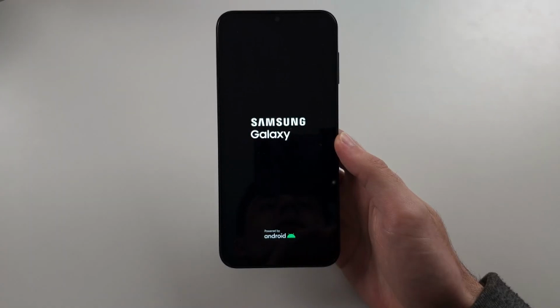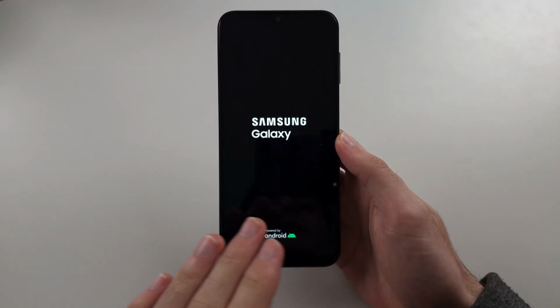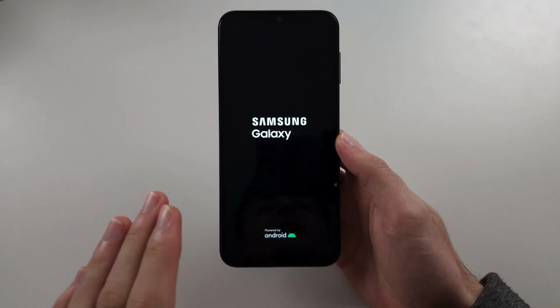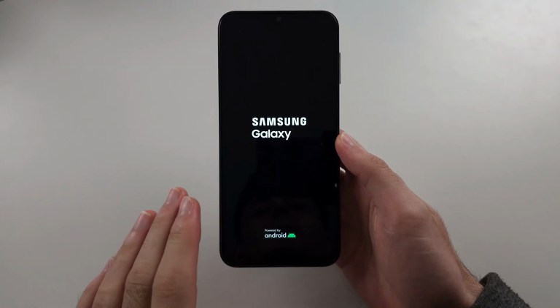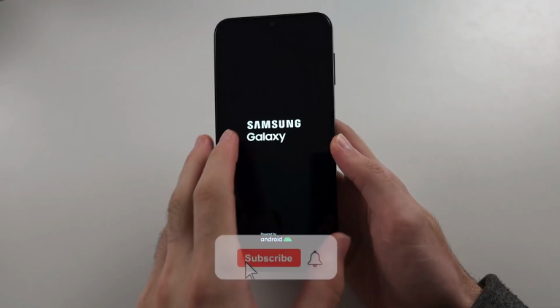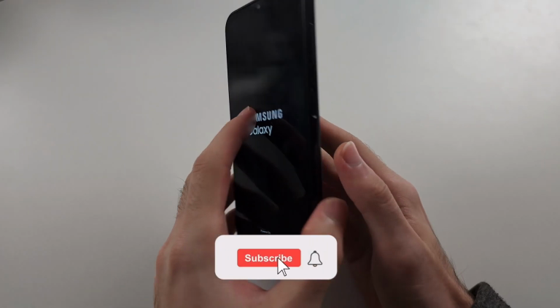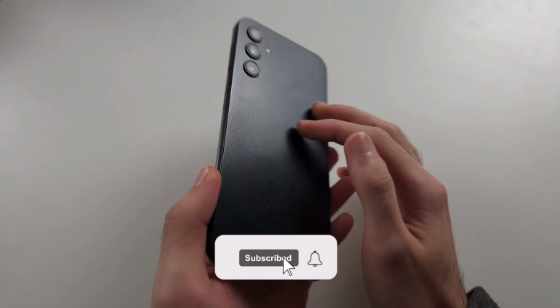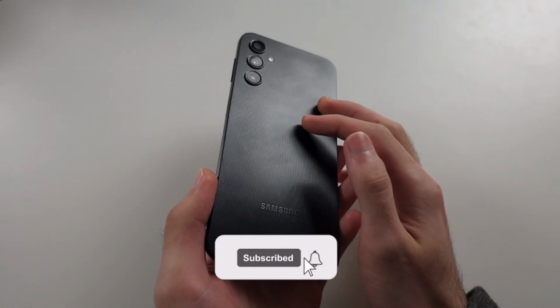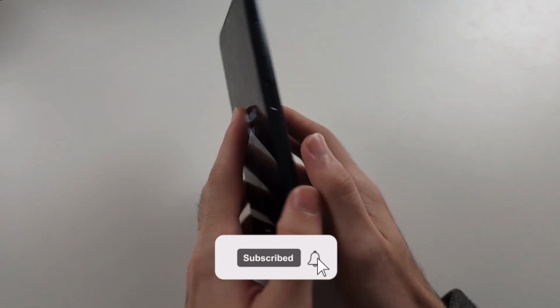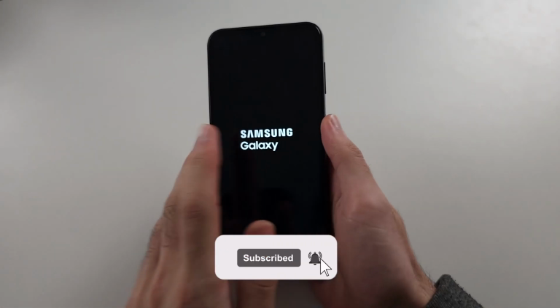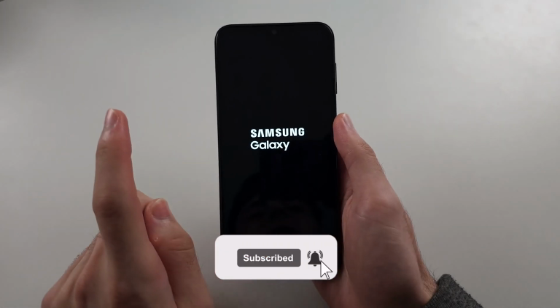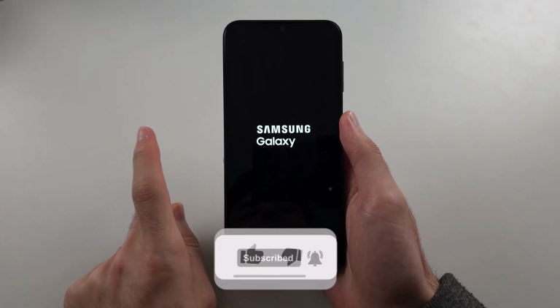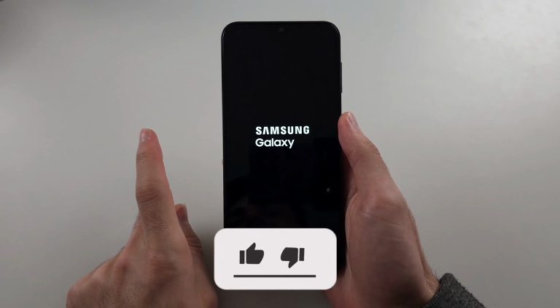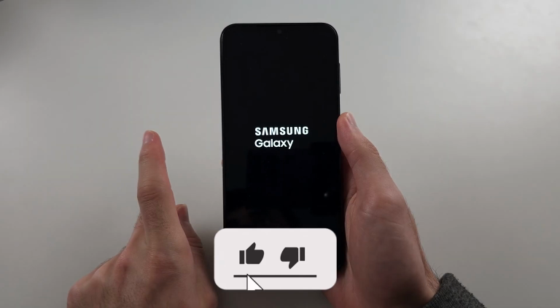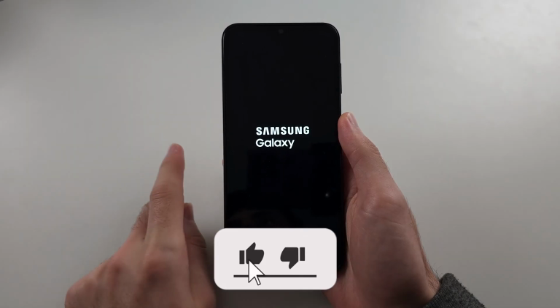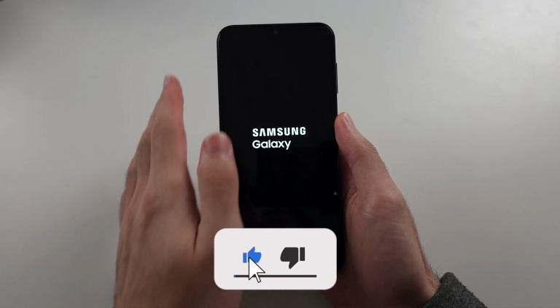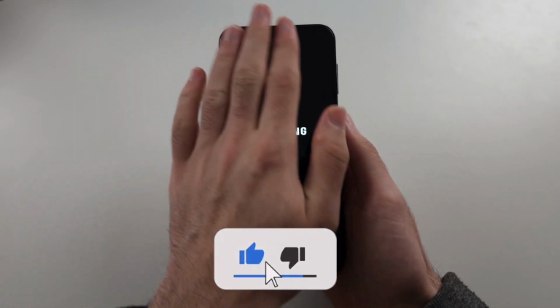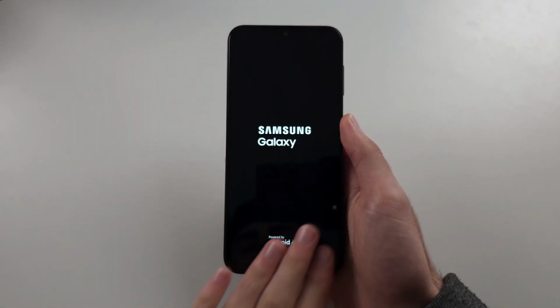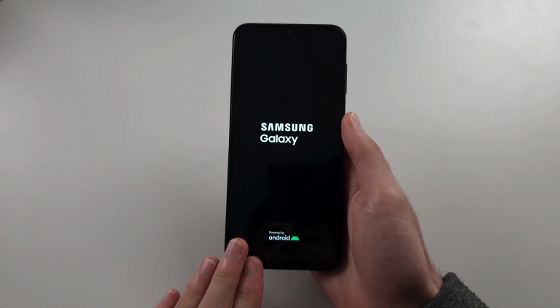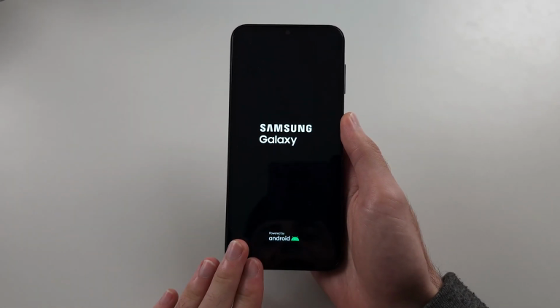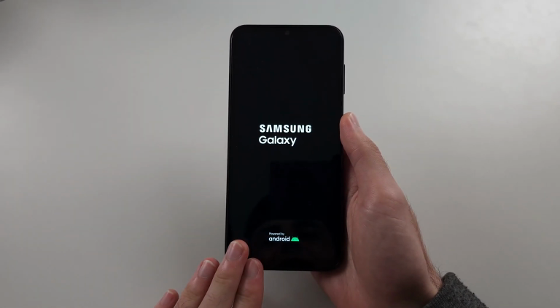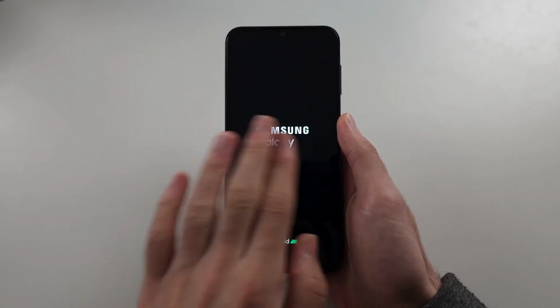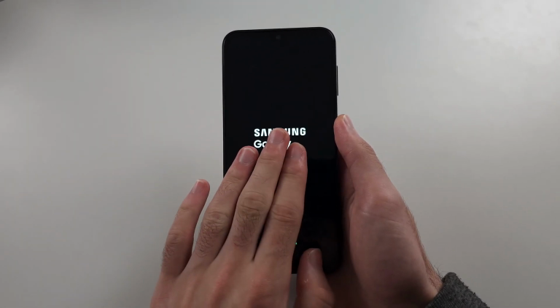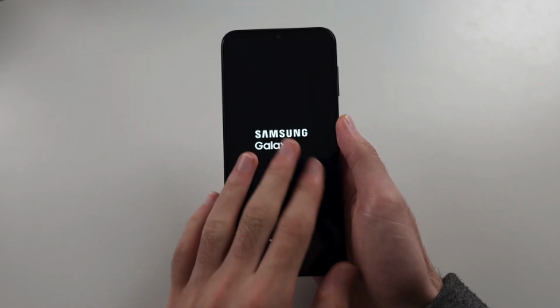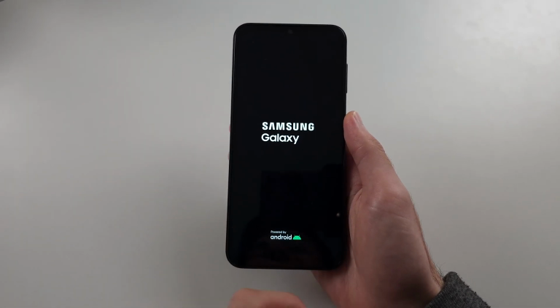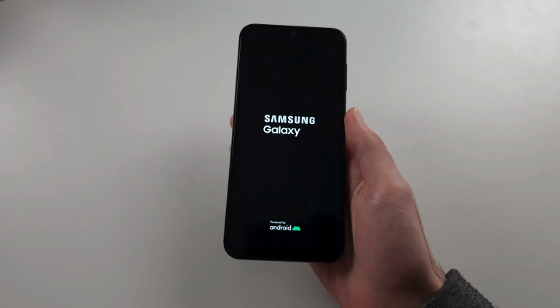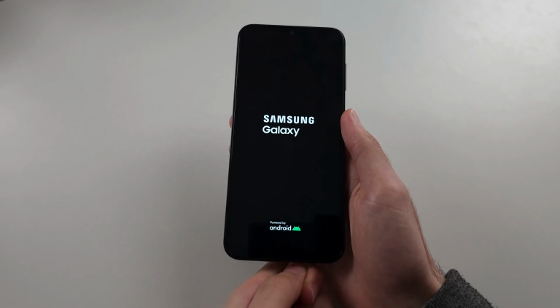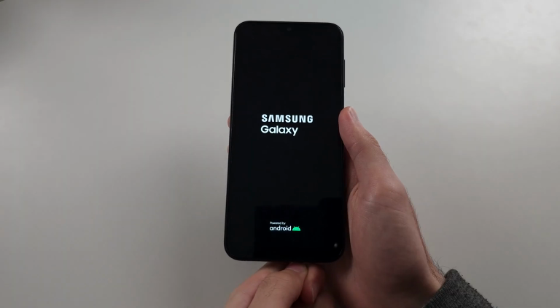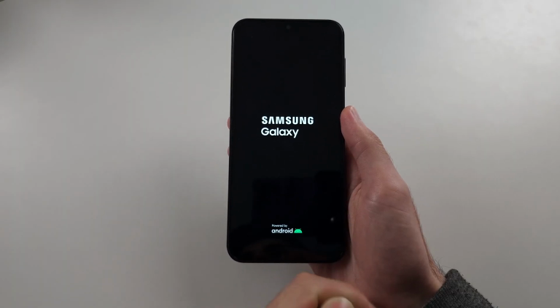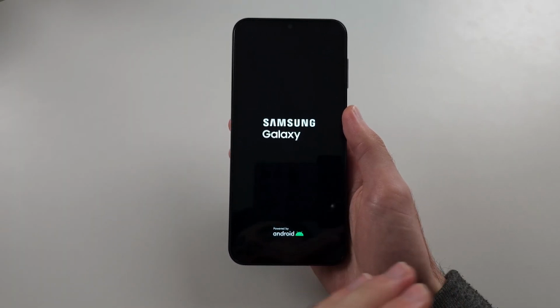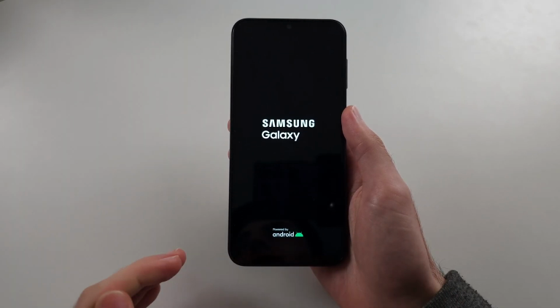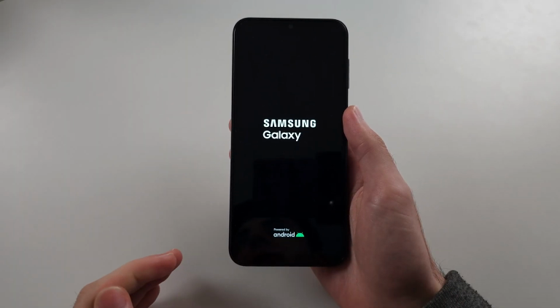Your Samsung A14 is not charging. The first issue is you see a fully black screen, and when you connect to the charger, it doesn't do anything.